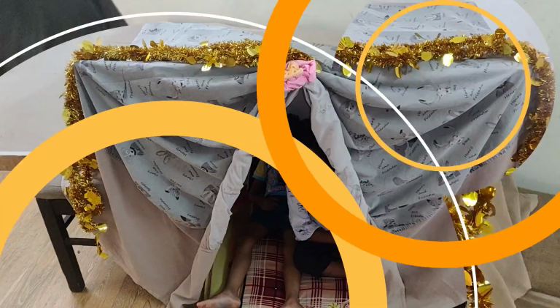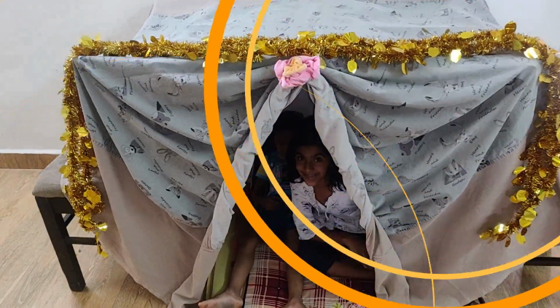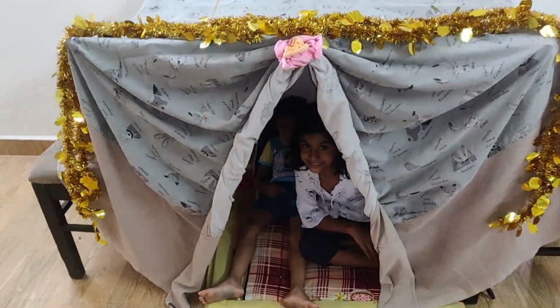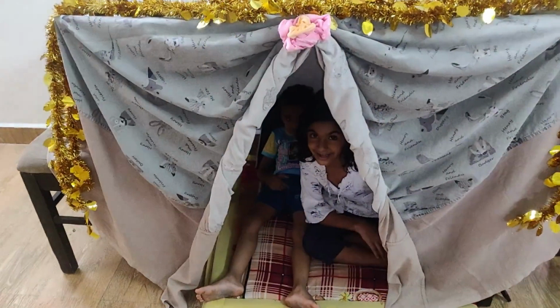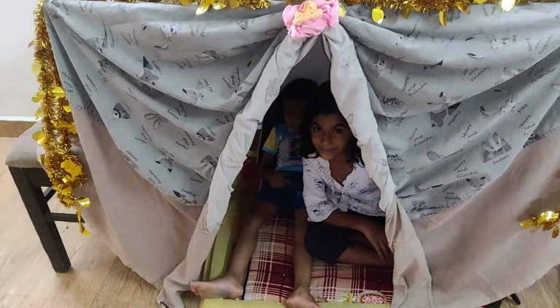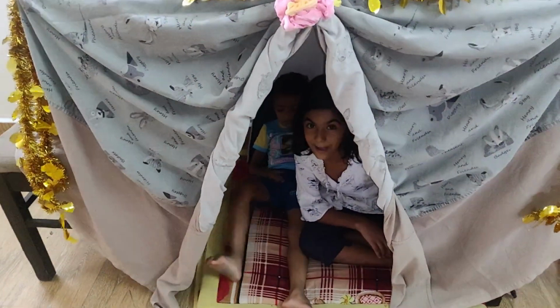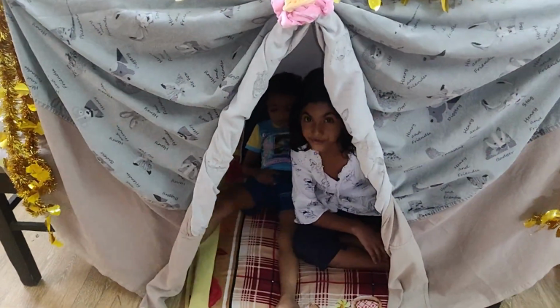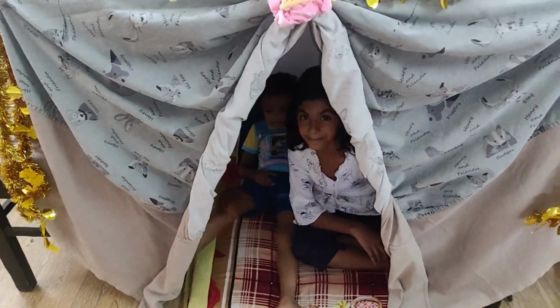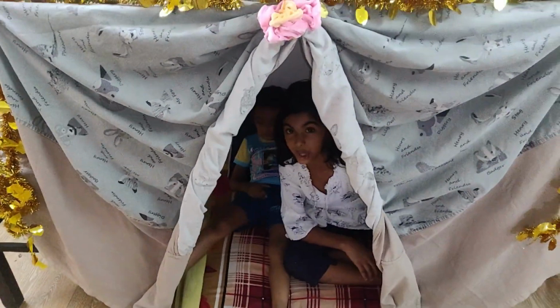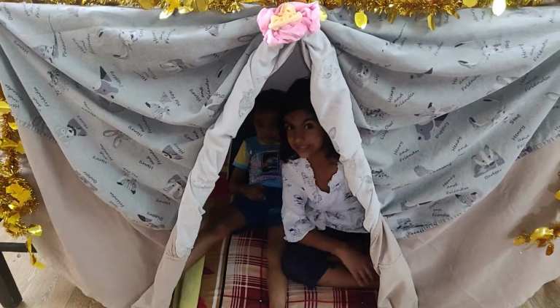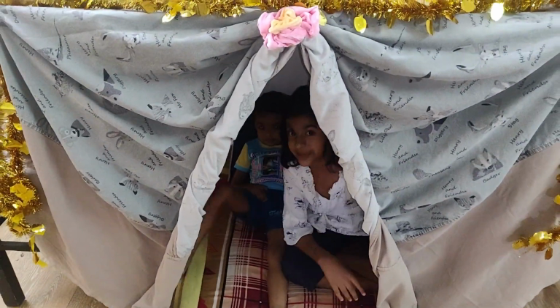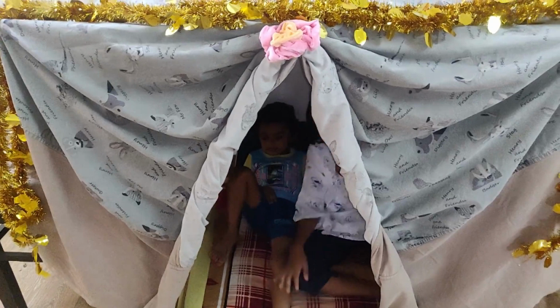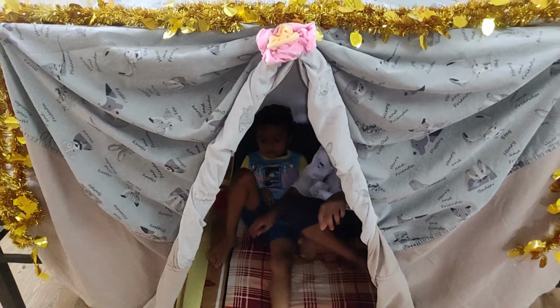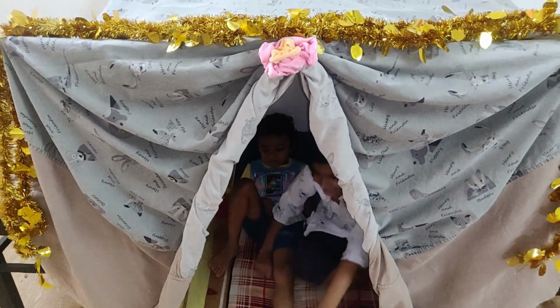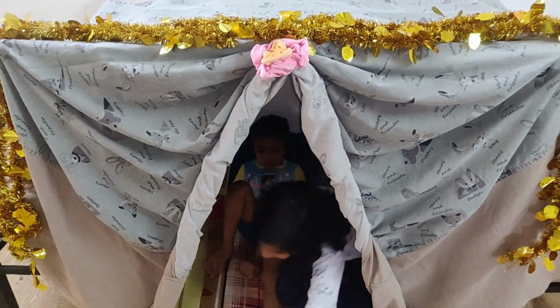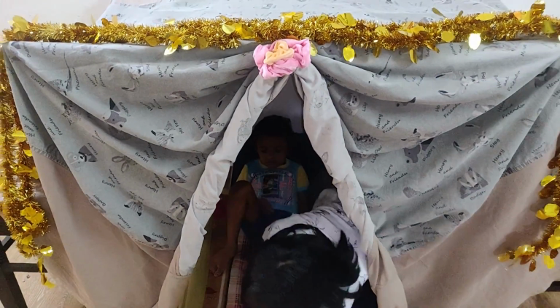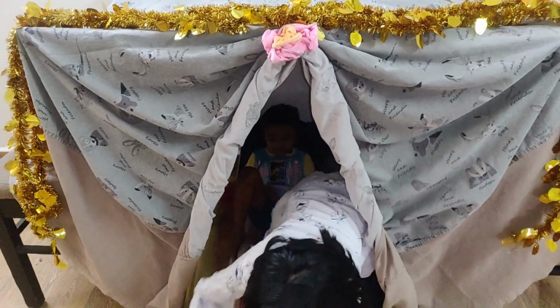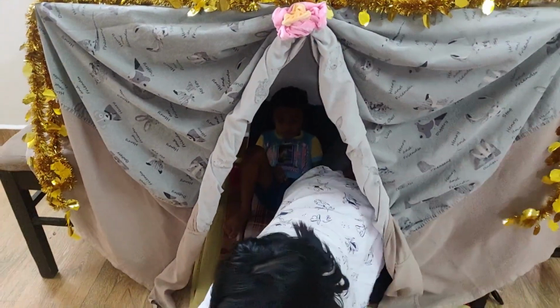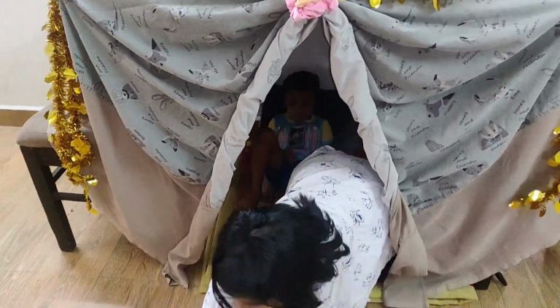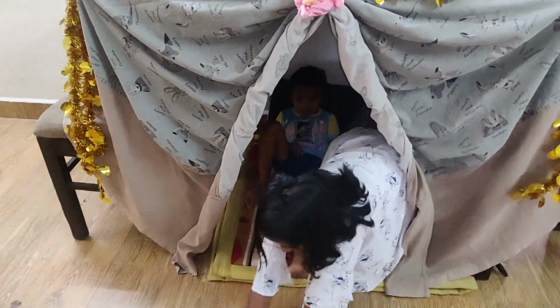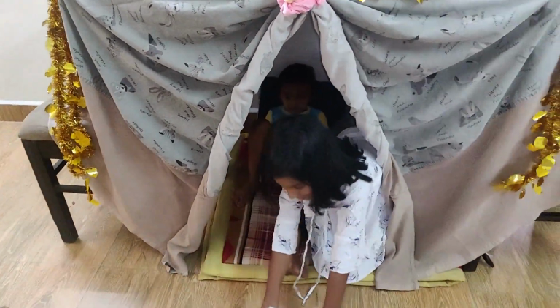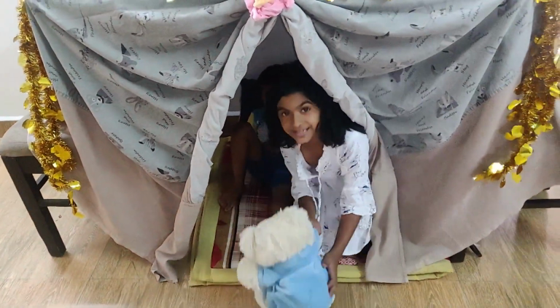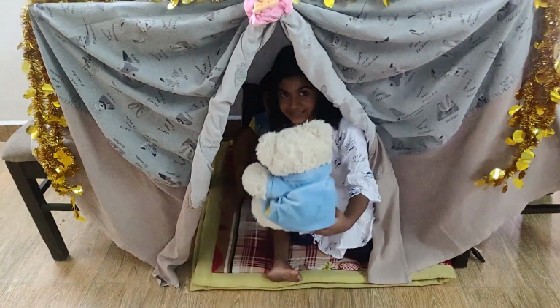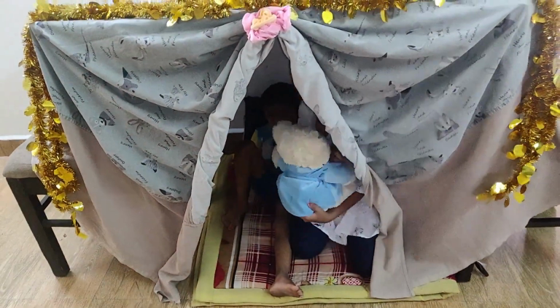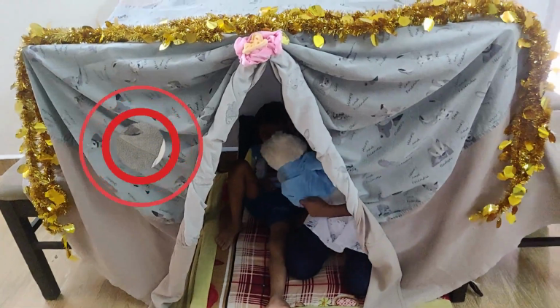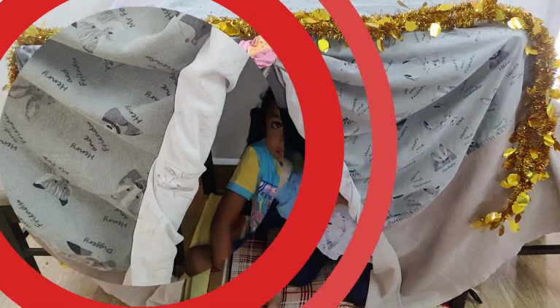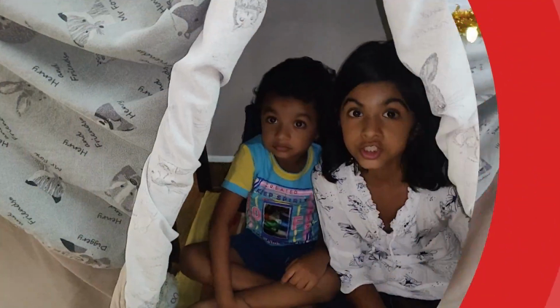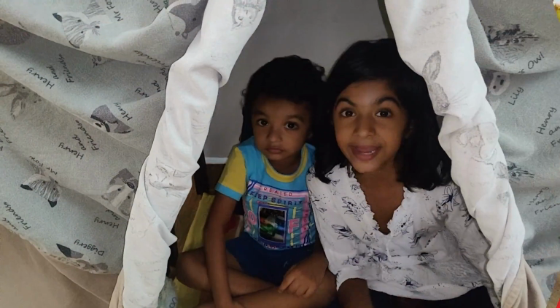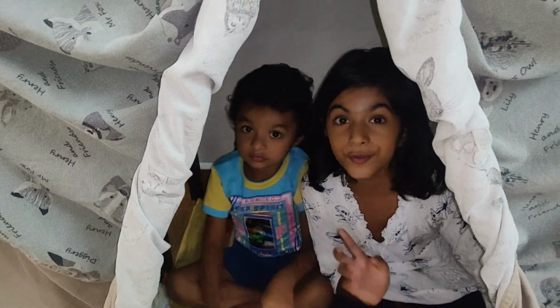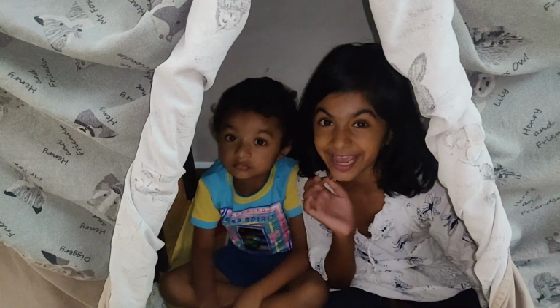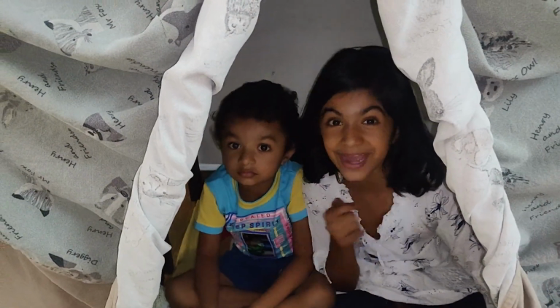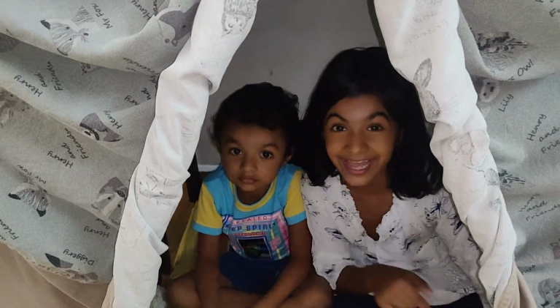My tent is ready. Now I am going to pick my dolls. Come on. Tonight I am going to stay in my tent.